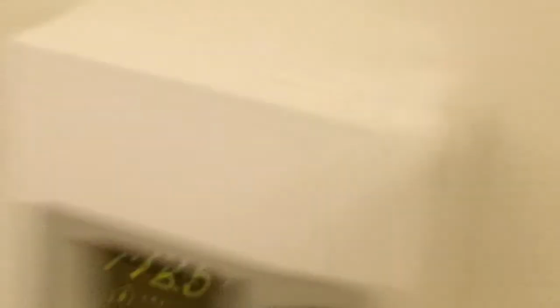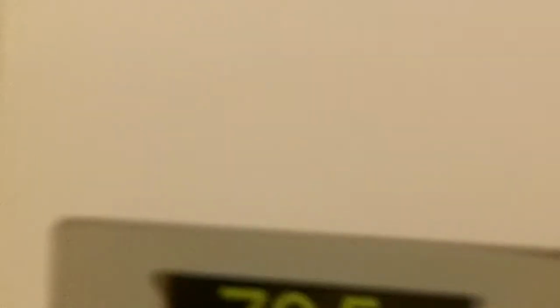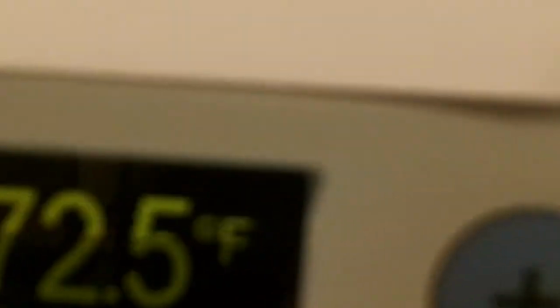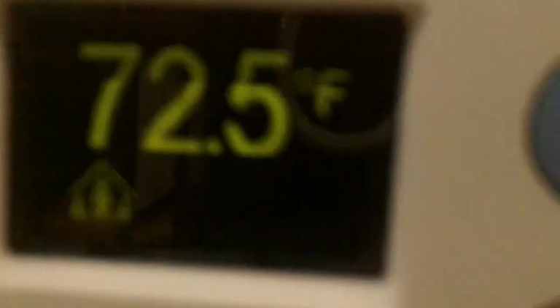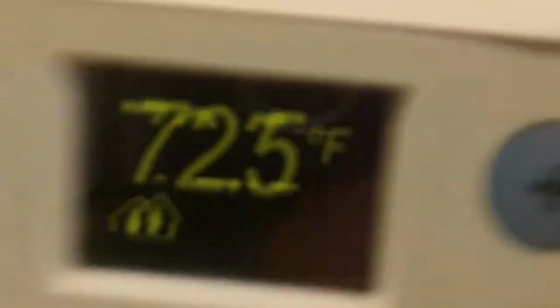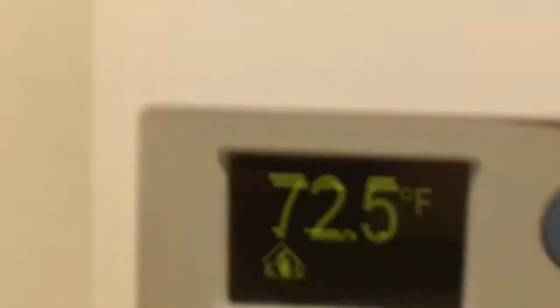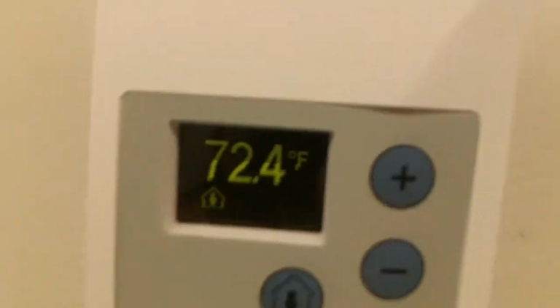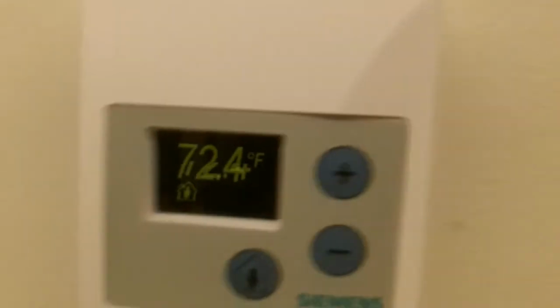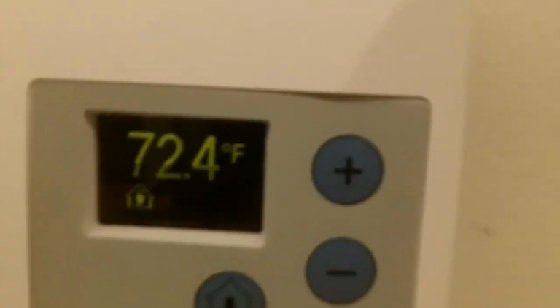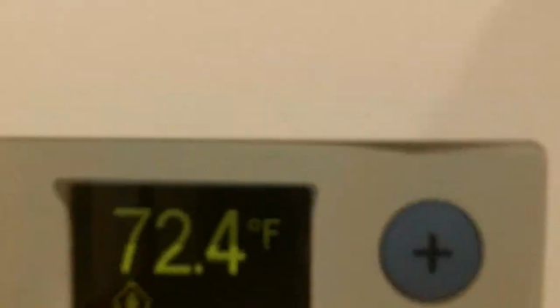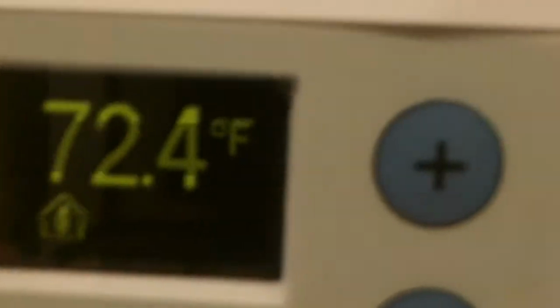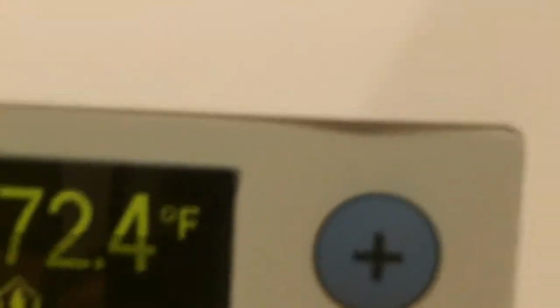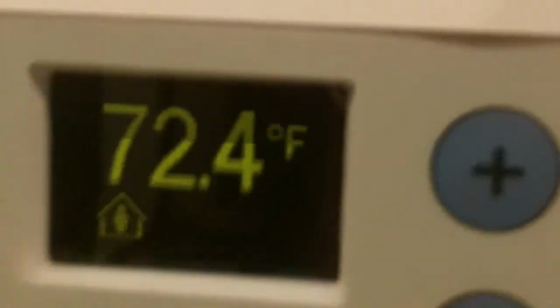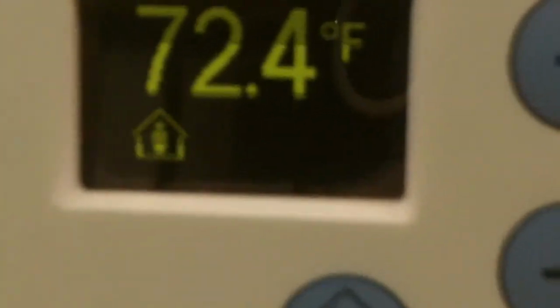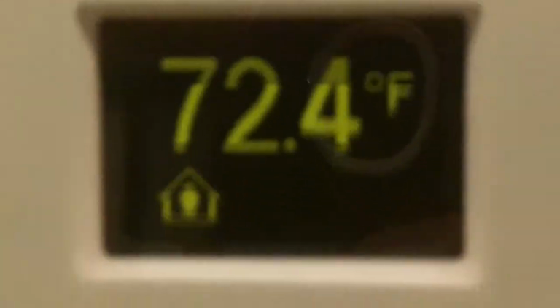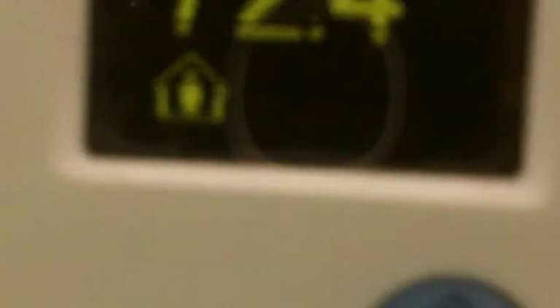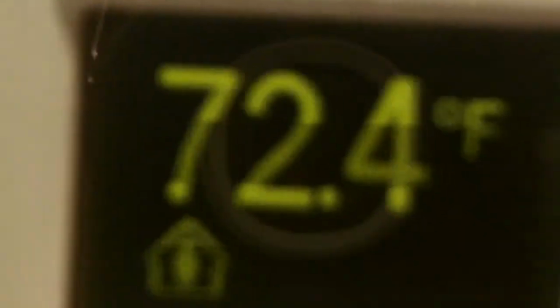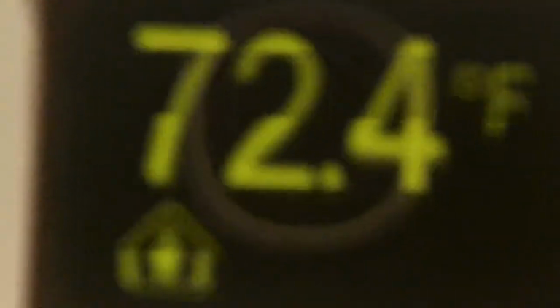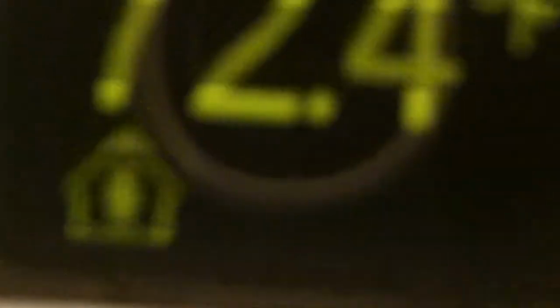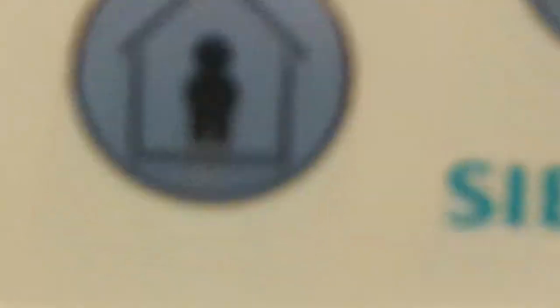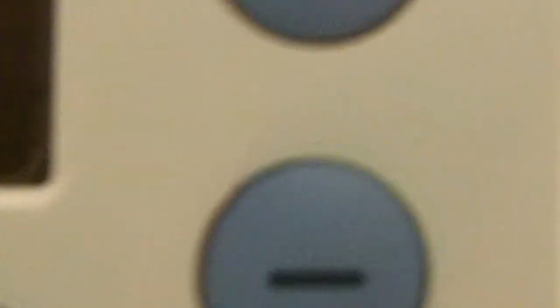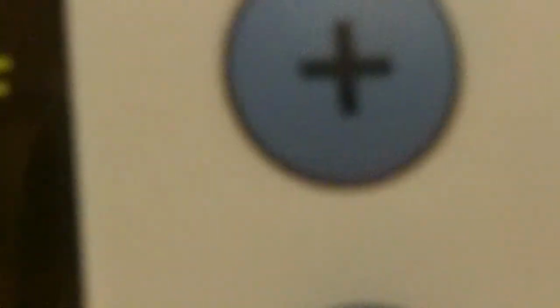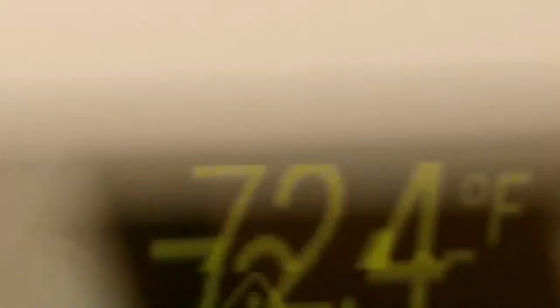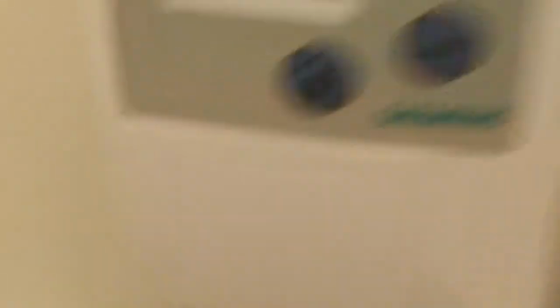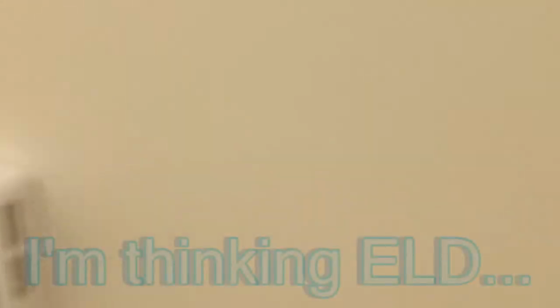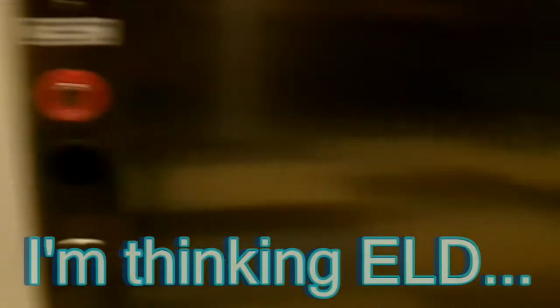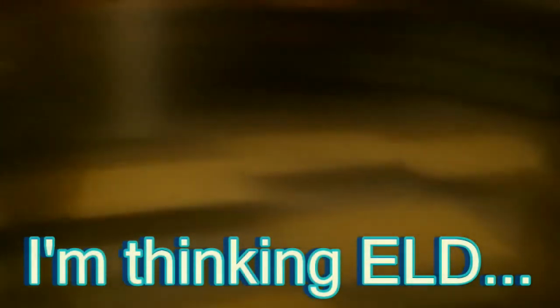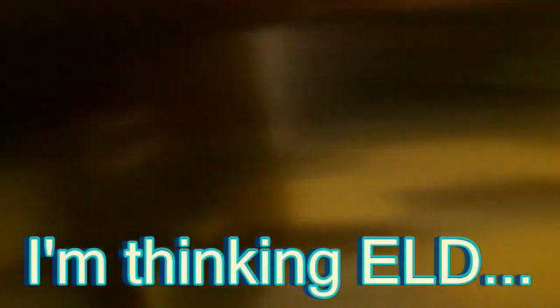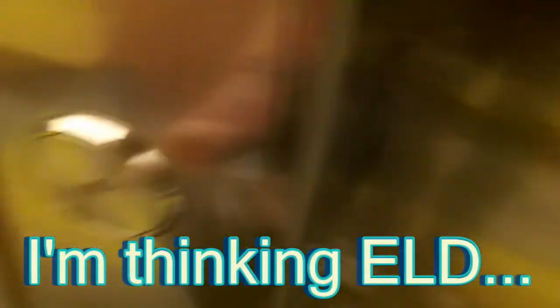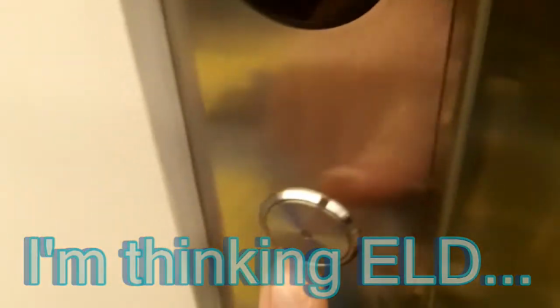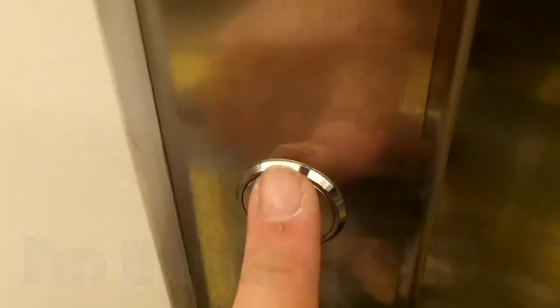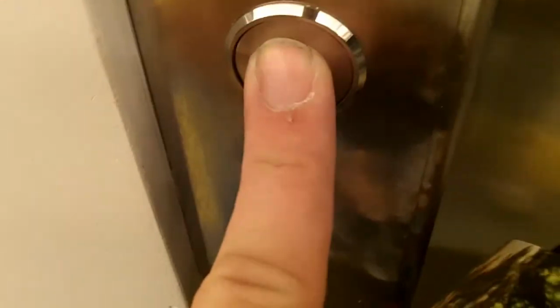Look at this thermostat — something like EDM or electro-luminescent LCD. Pretty interesting looking thermostat. Let's go back up.